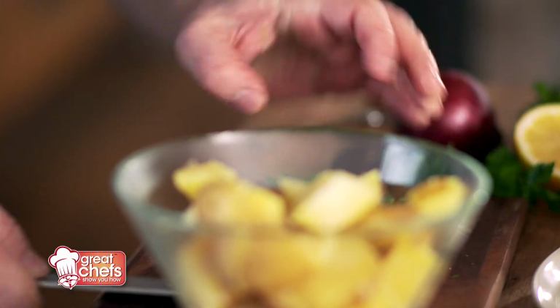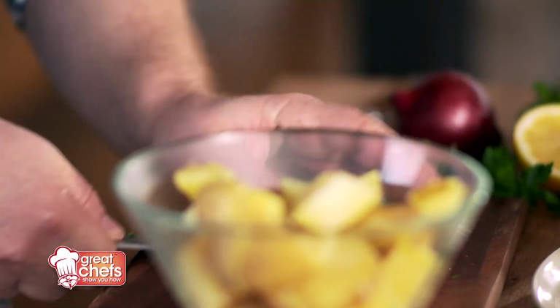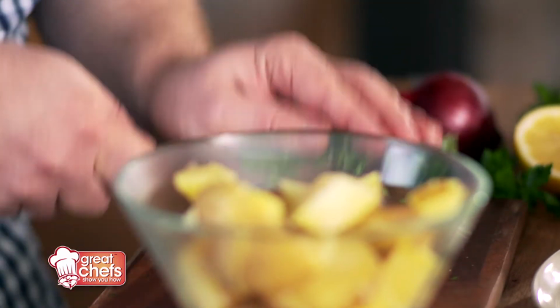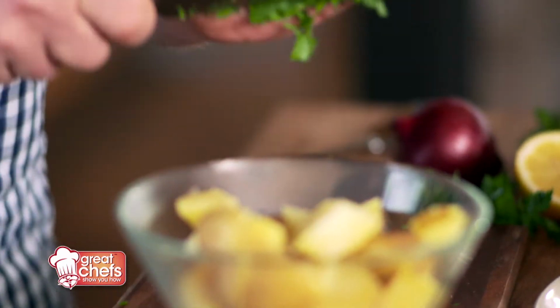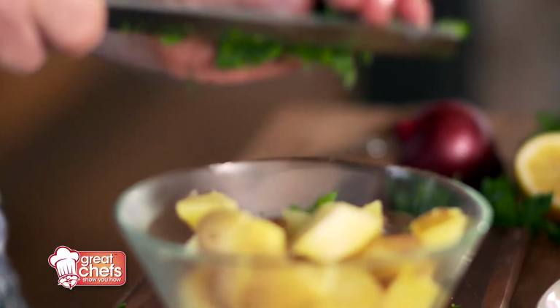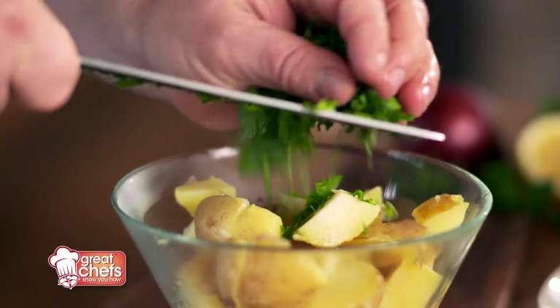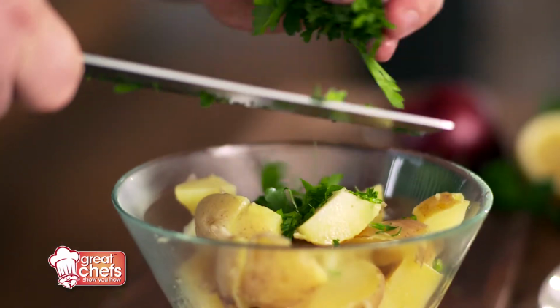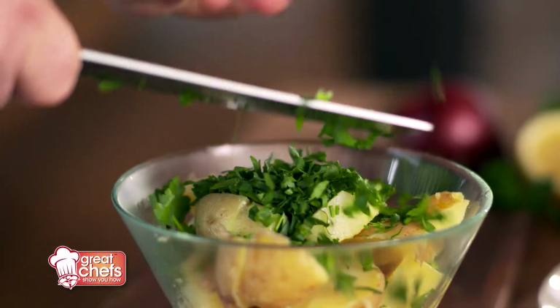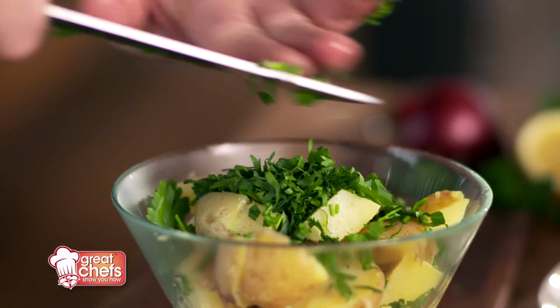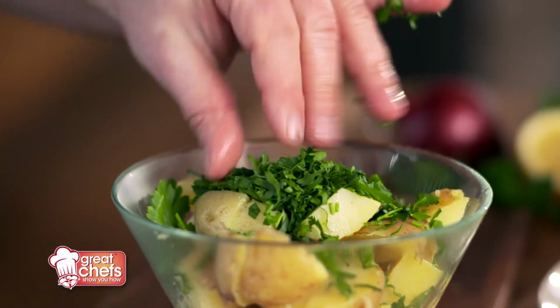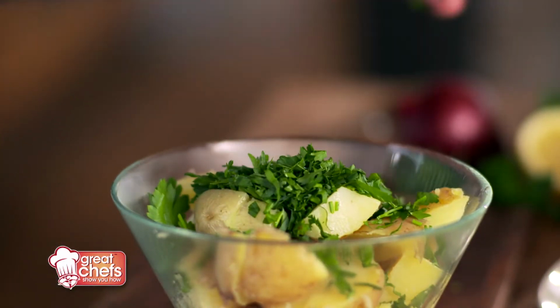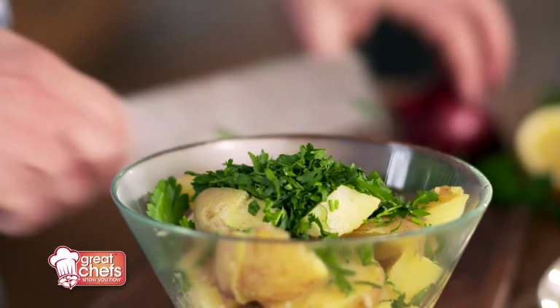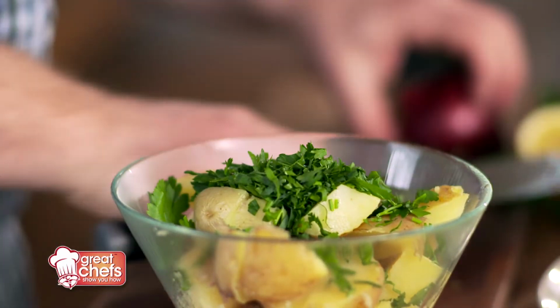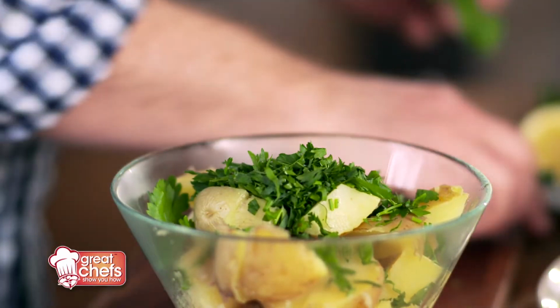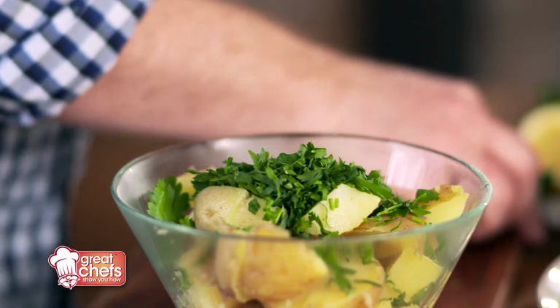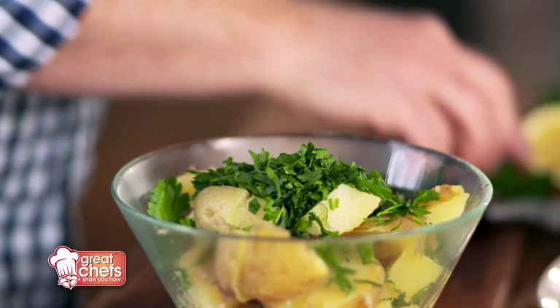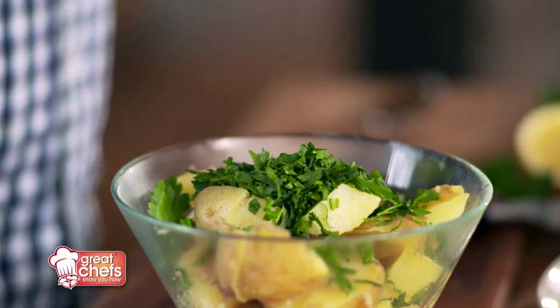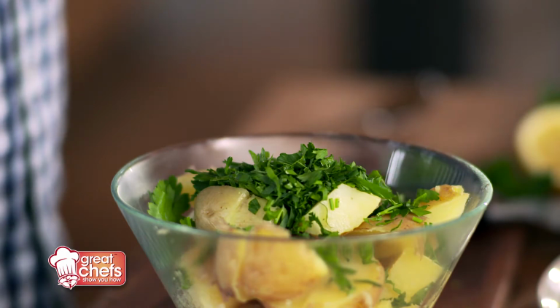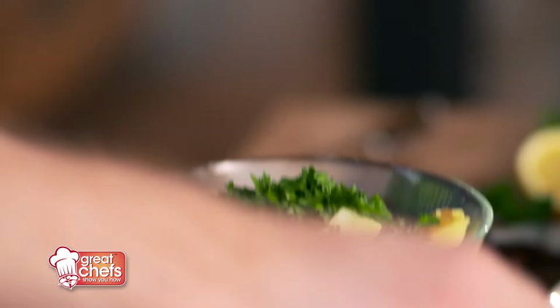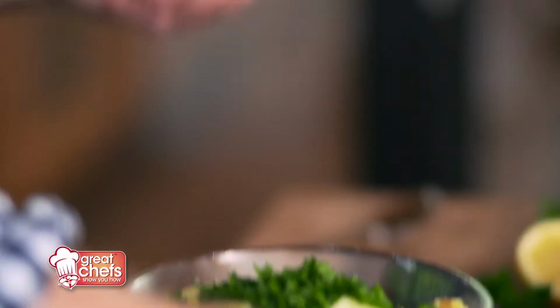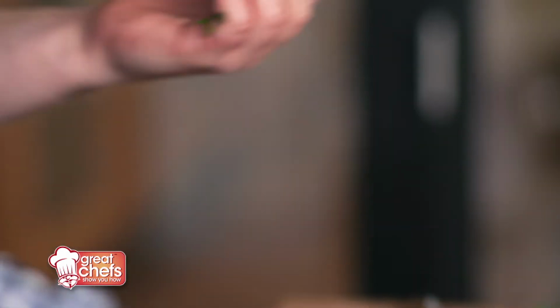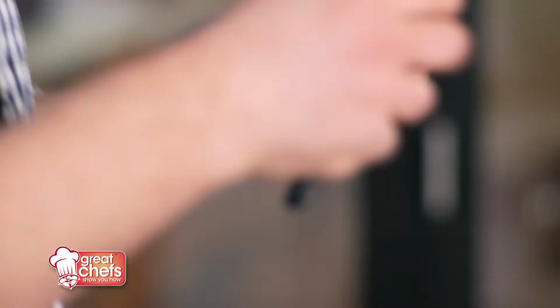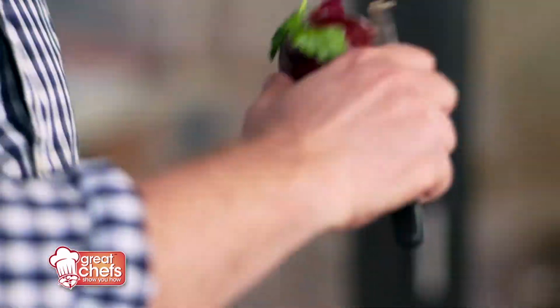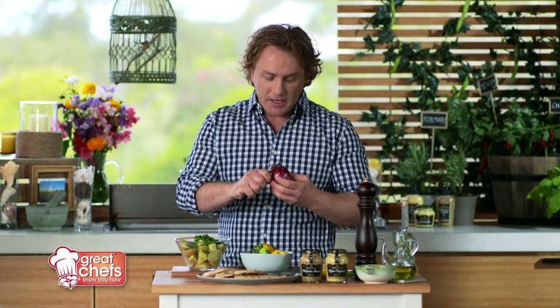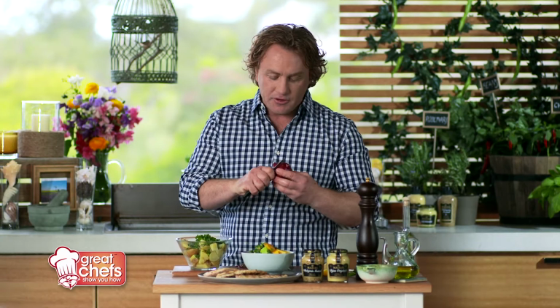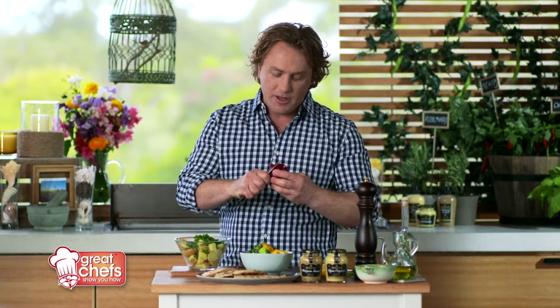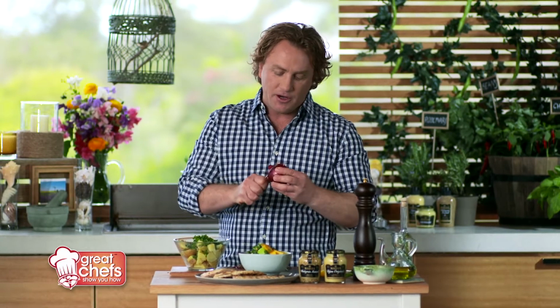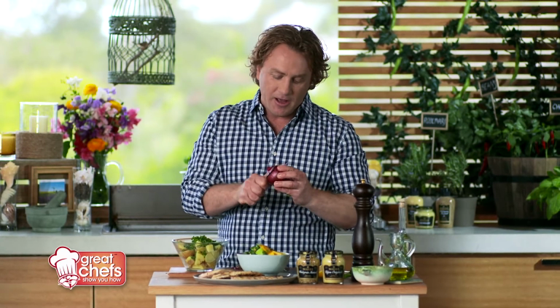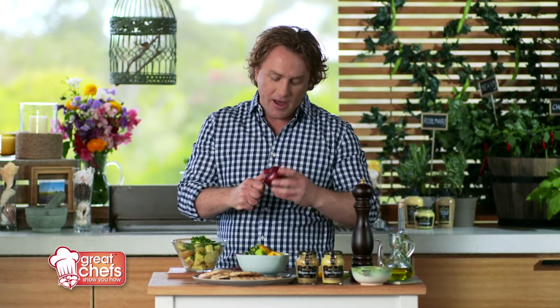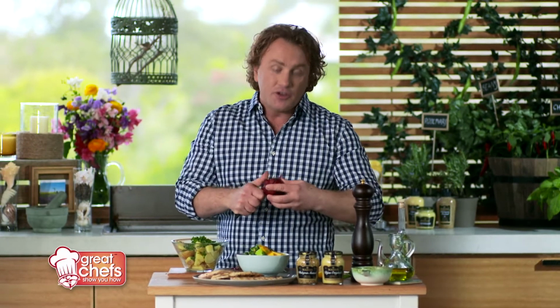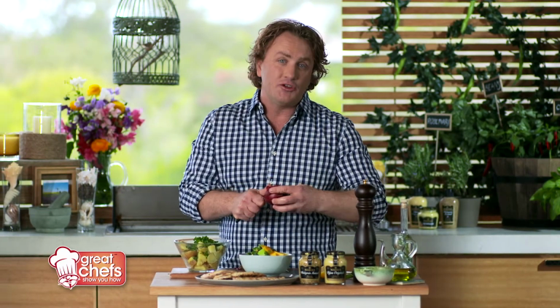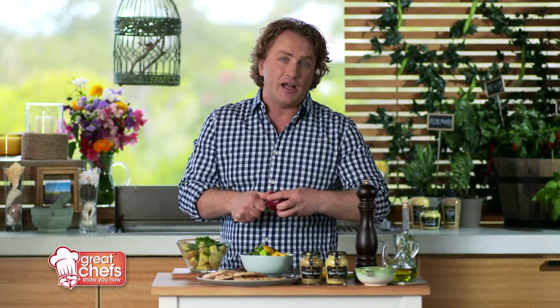Pop that straight in there and of course some red onion. I love the red onion — it's not as strong as brown onions but it gives a really nice flavor to a salad.